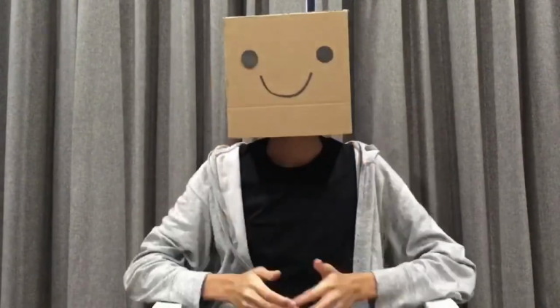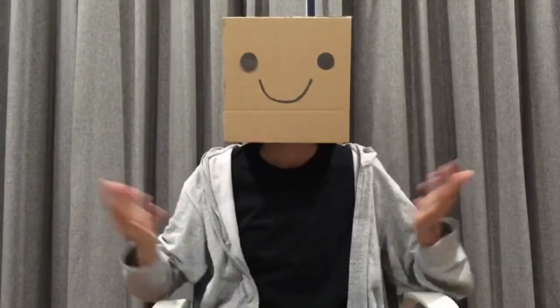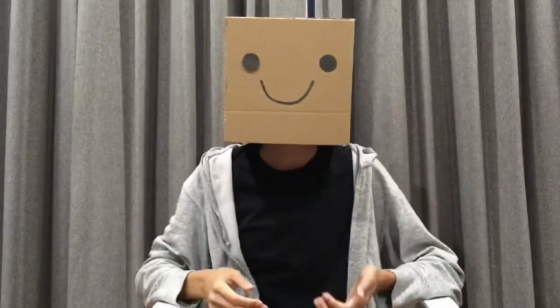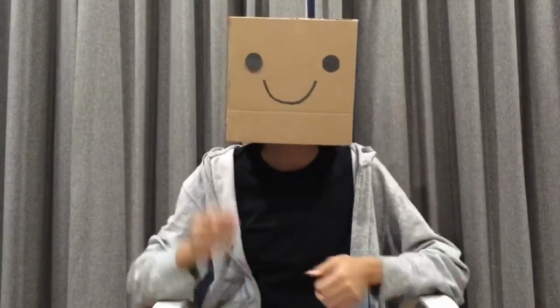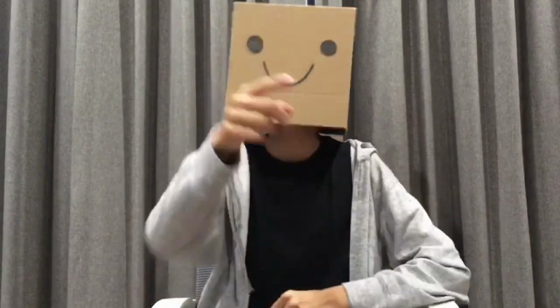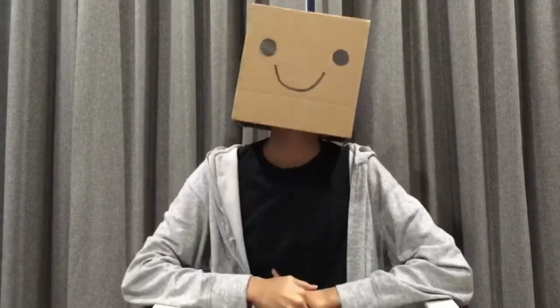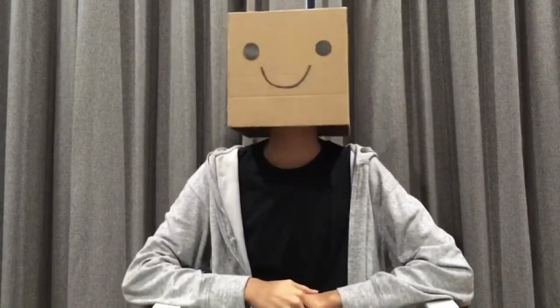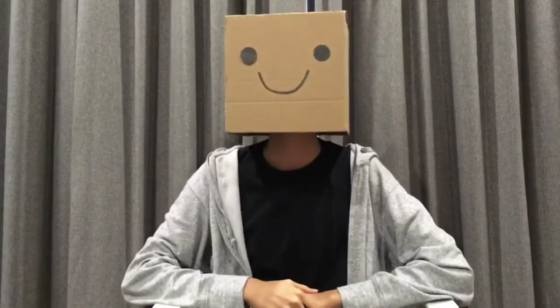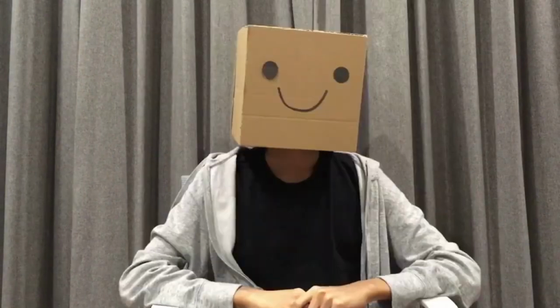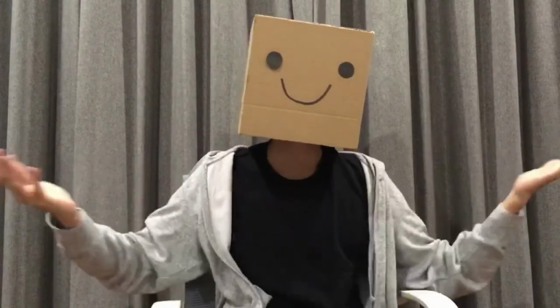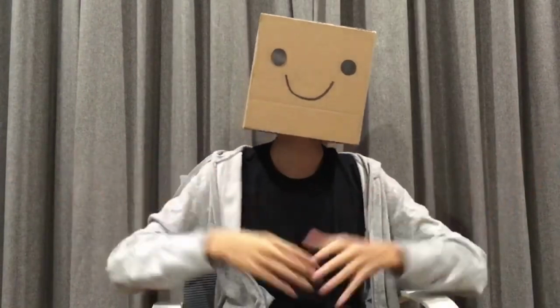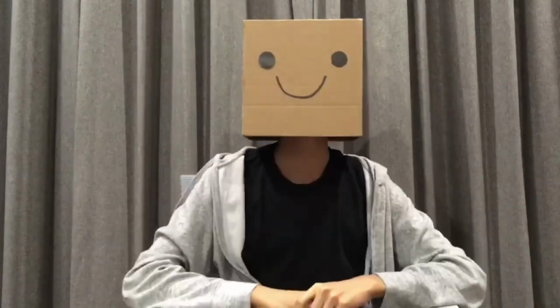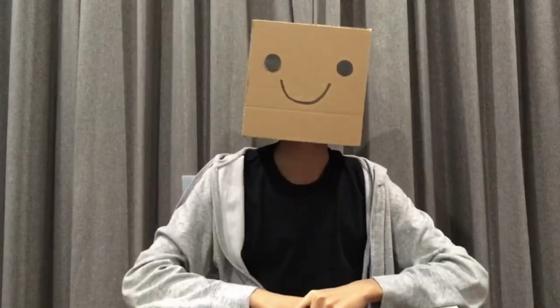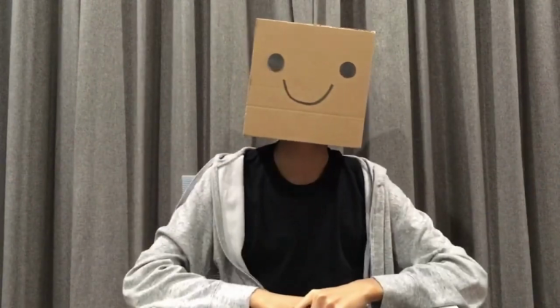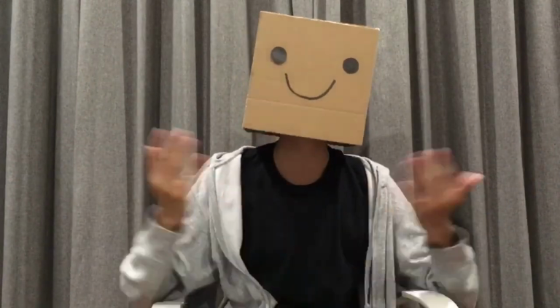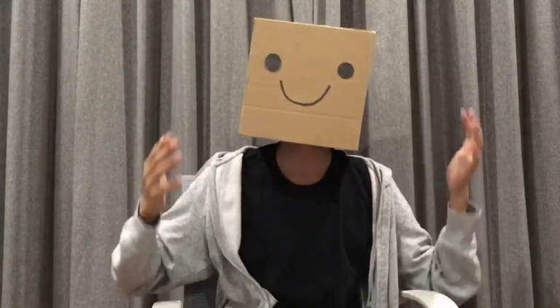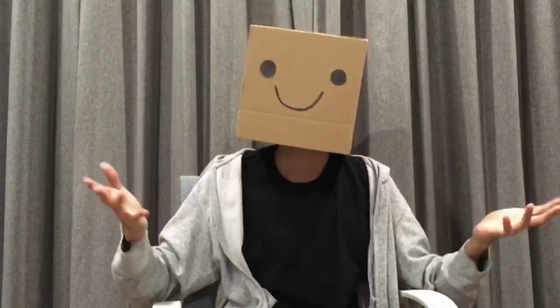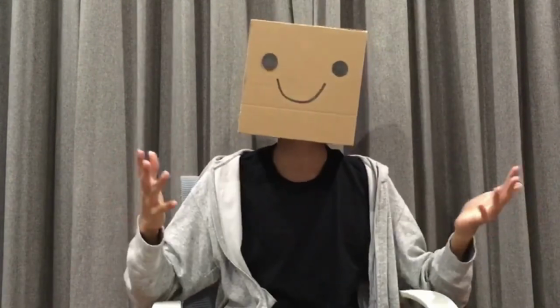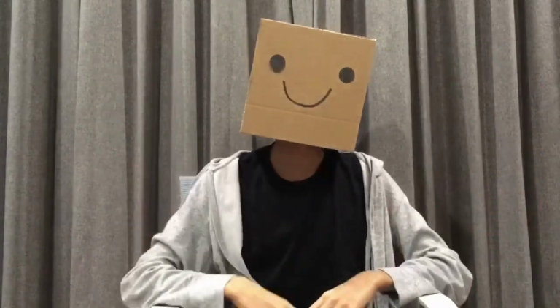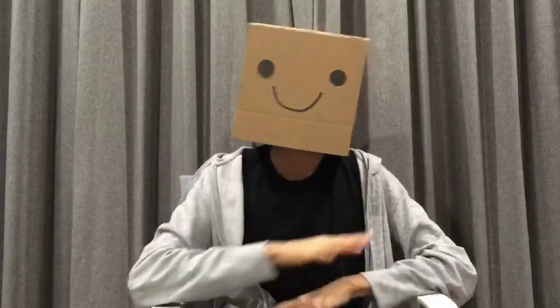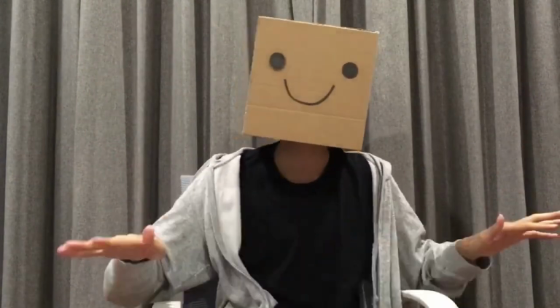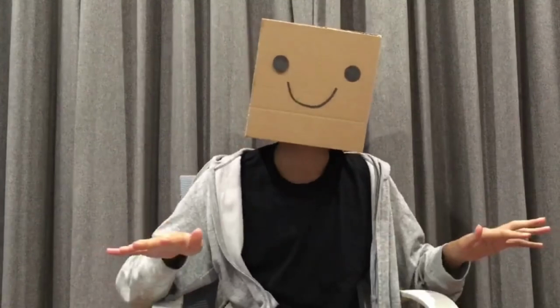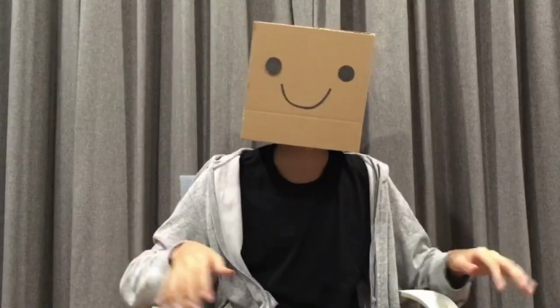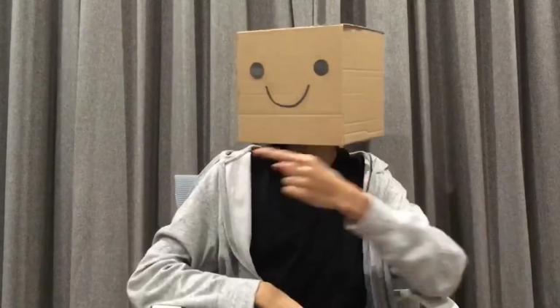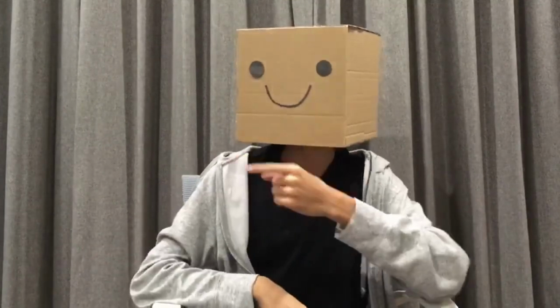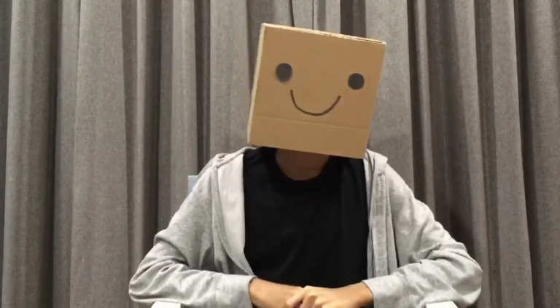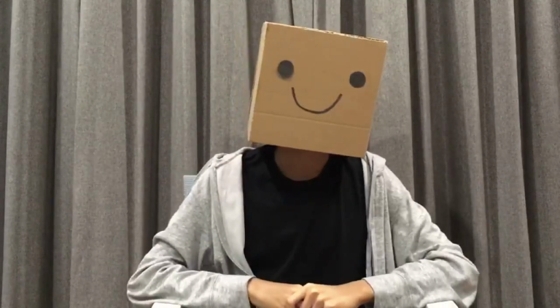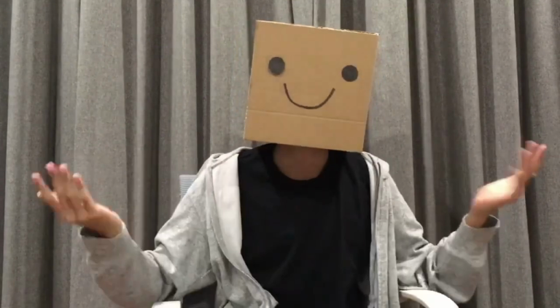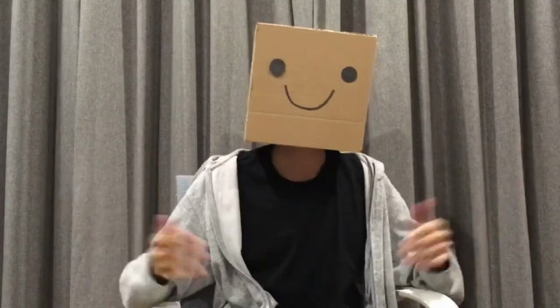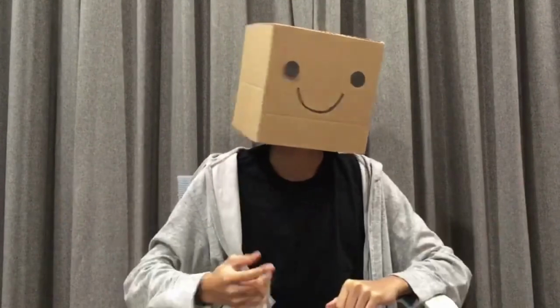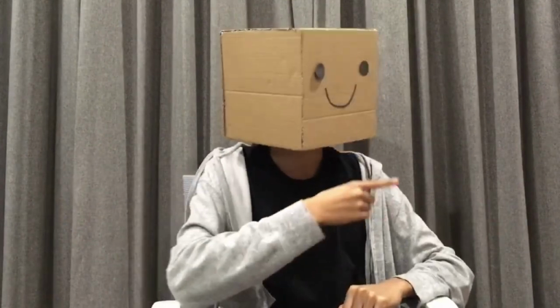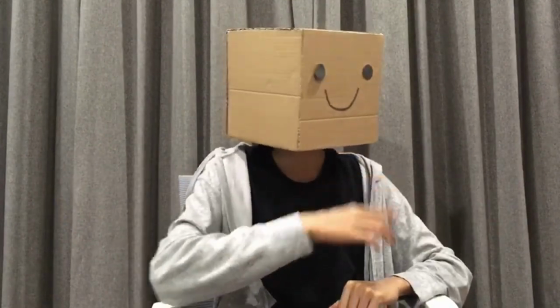I'm Technically Cubing, and thank you for listening to my TED Talk. If you want to see another video like this one, where I rant about the Square-1, which is a really, really hard event, click over here. And if you want to subscribe to the channel, just click over here.